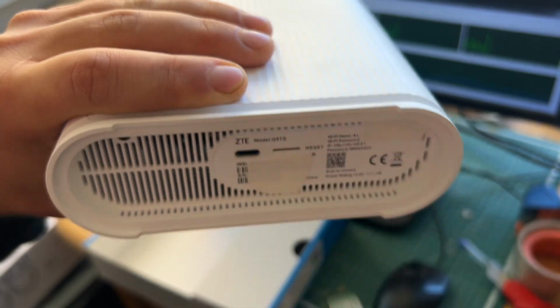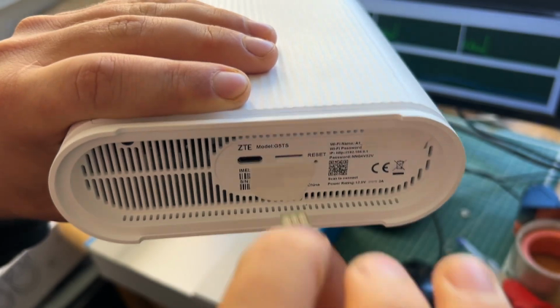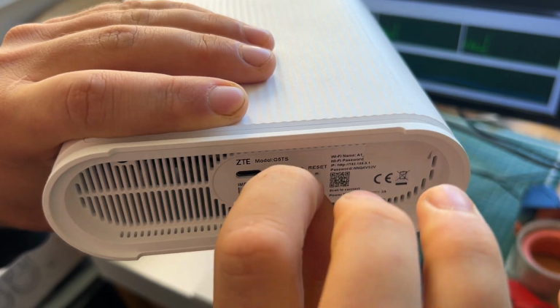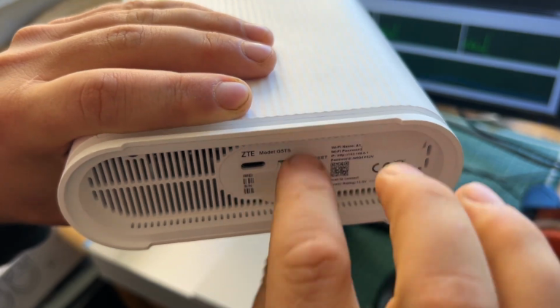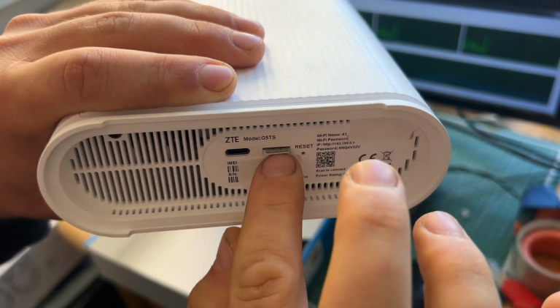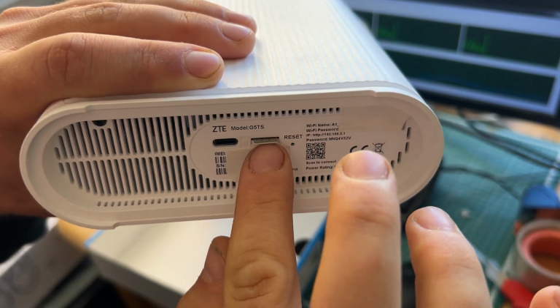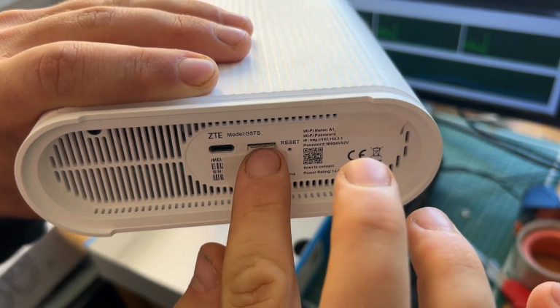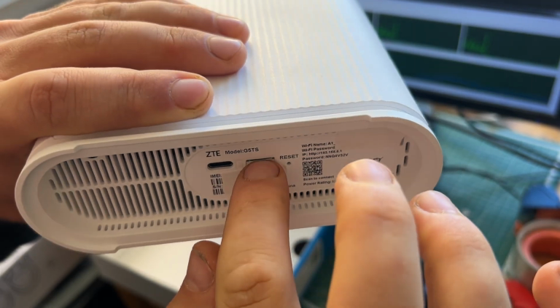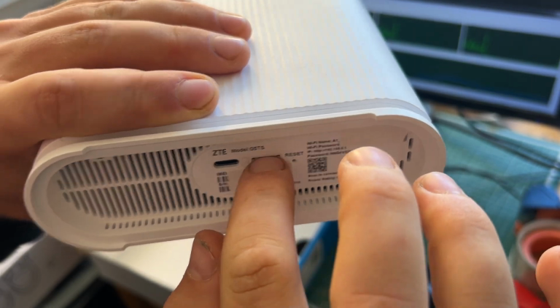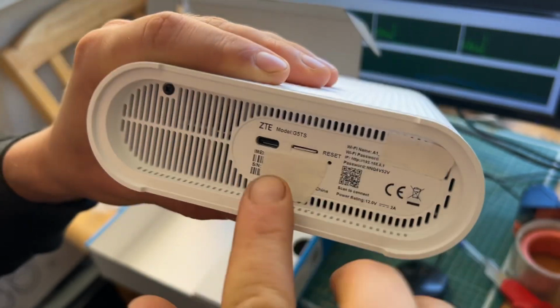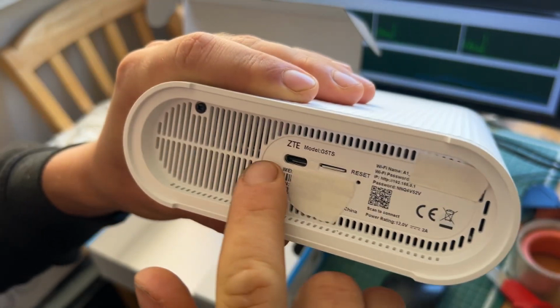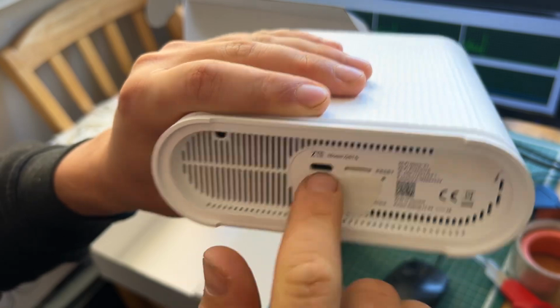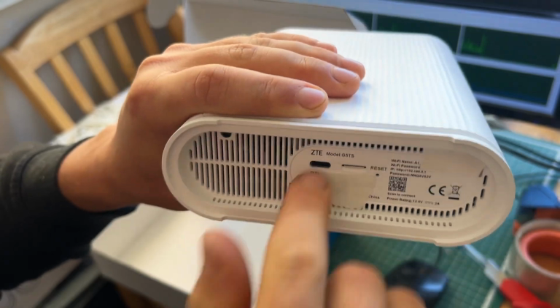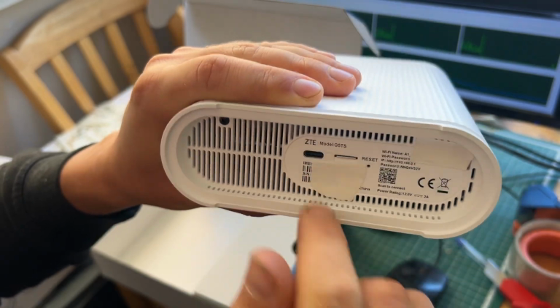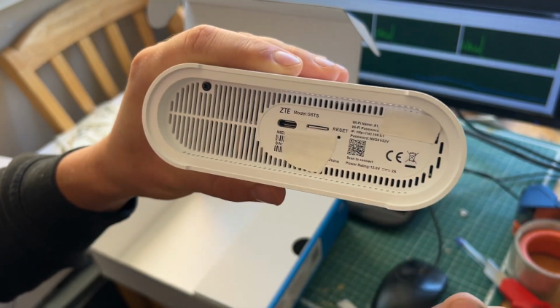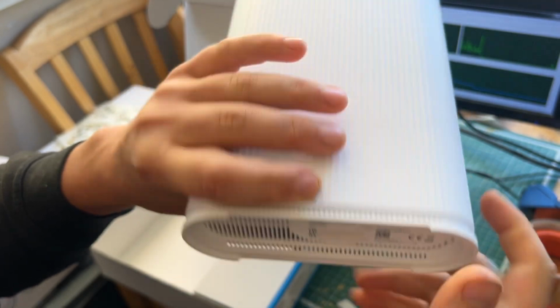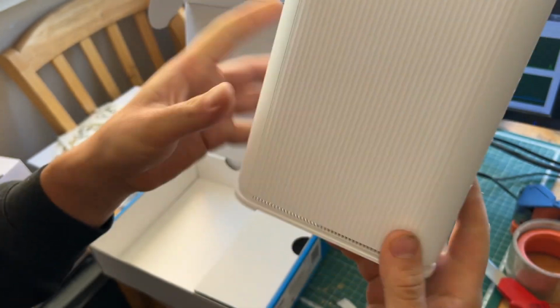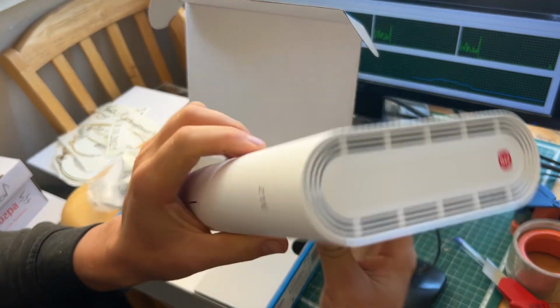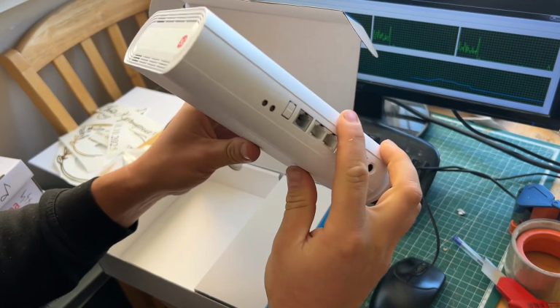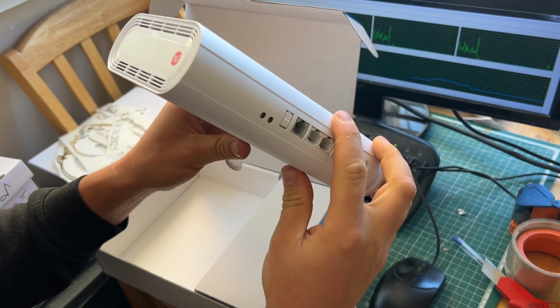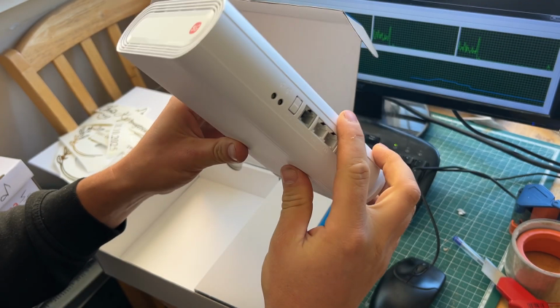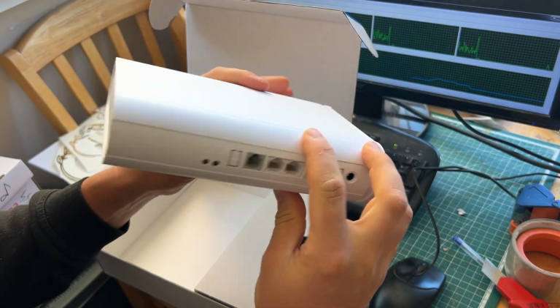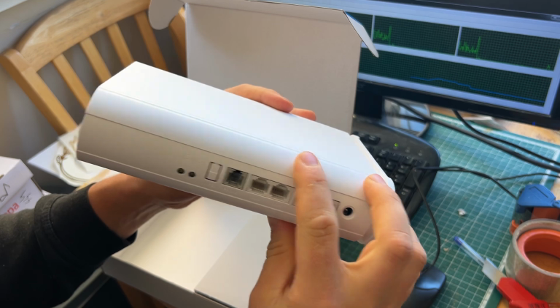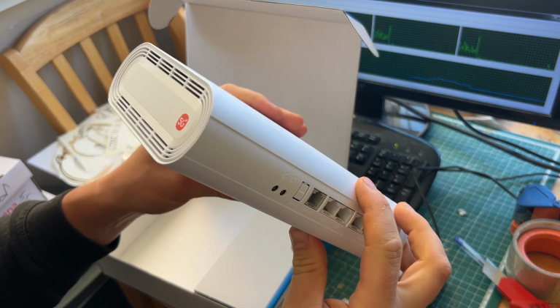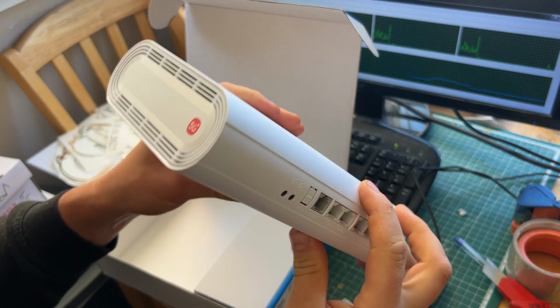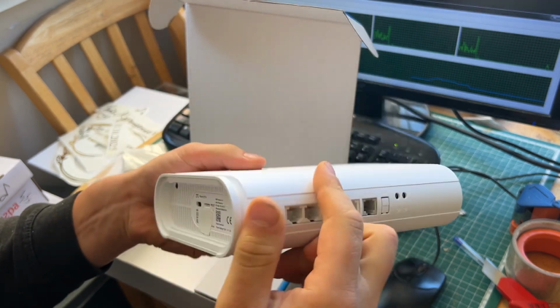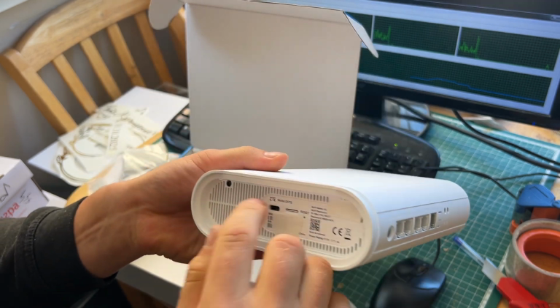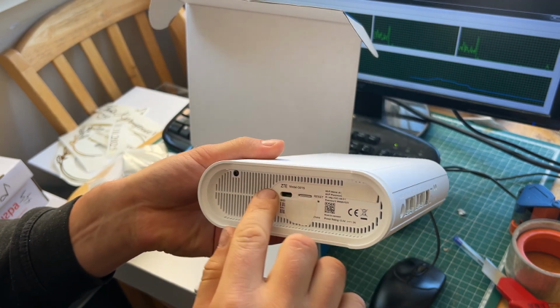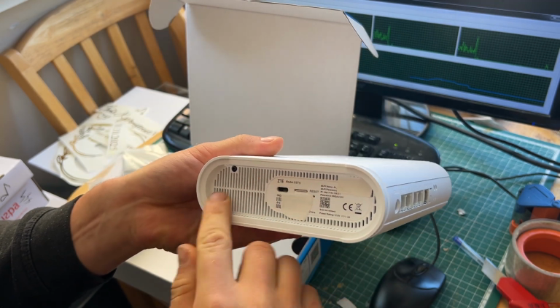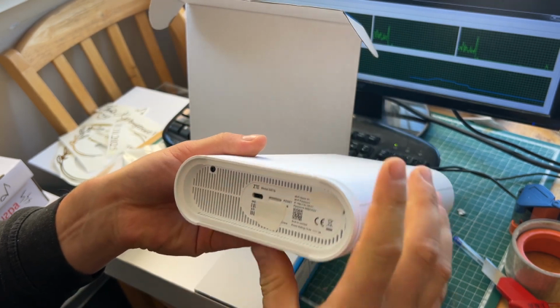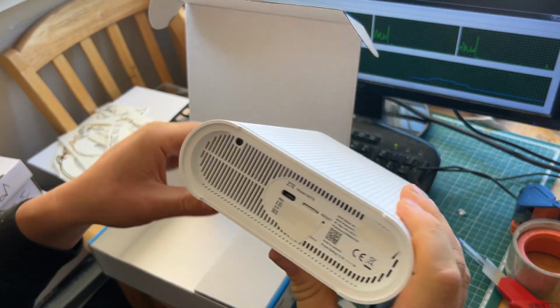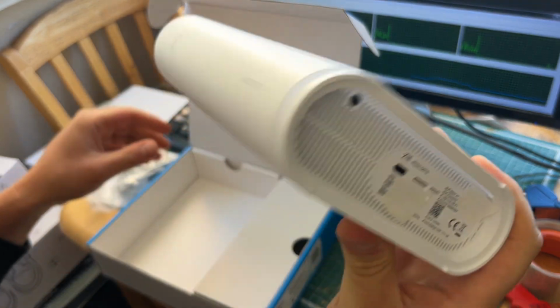I don't know what the micro USB-C on the bottom is for, but maybe for some firmware update.